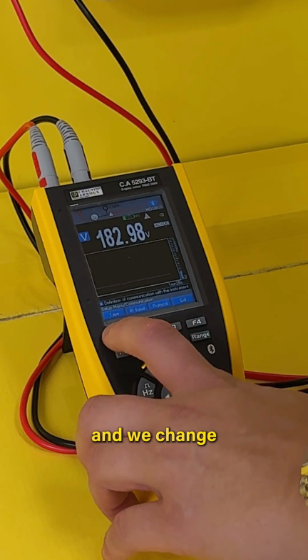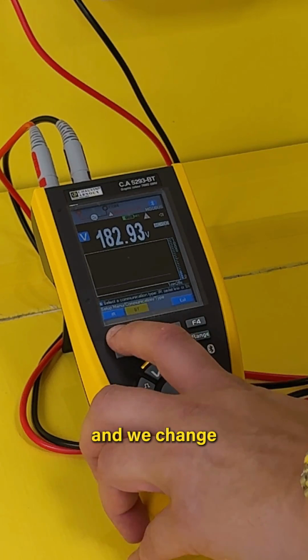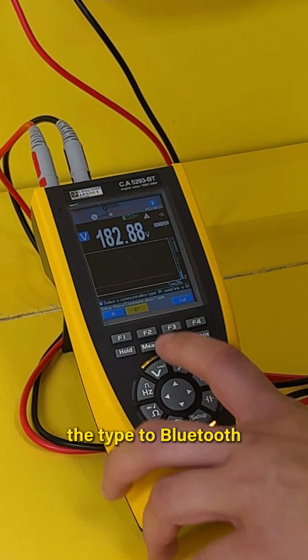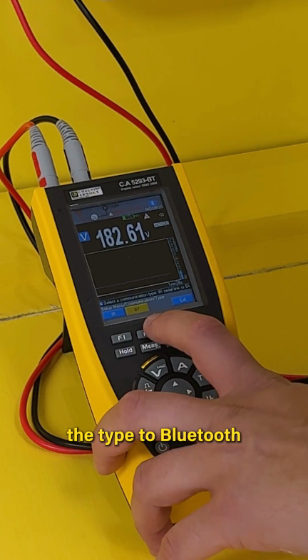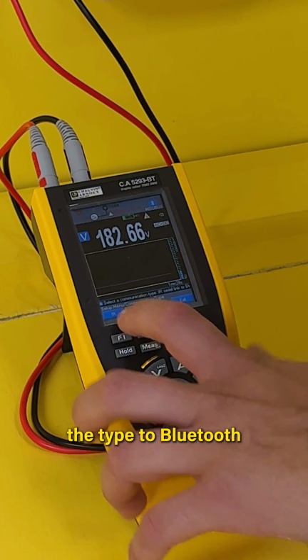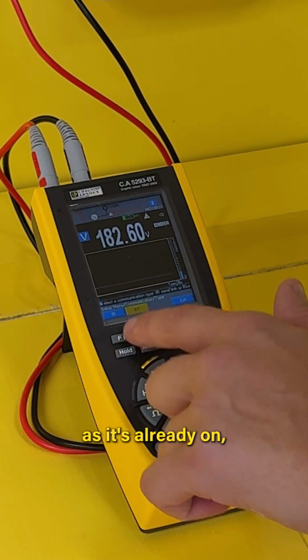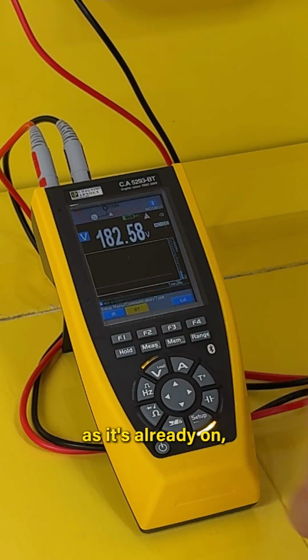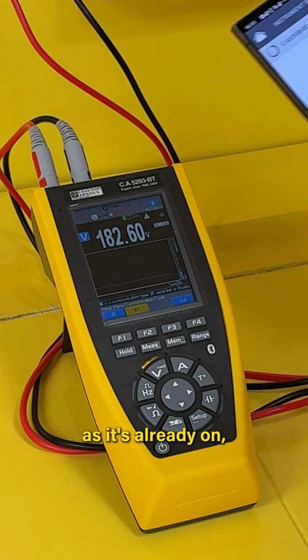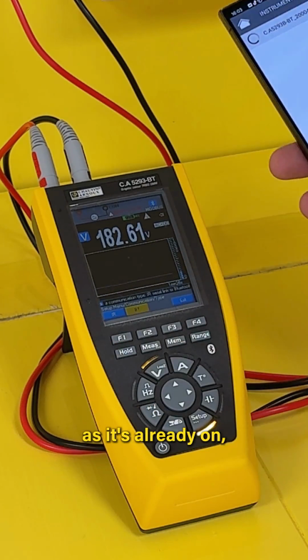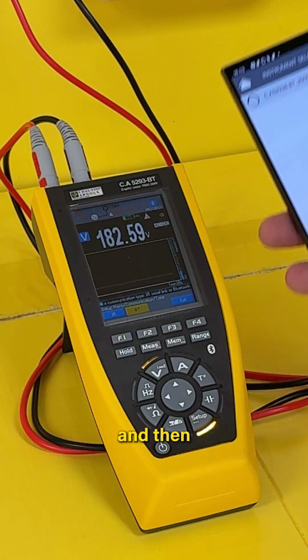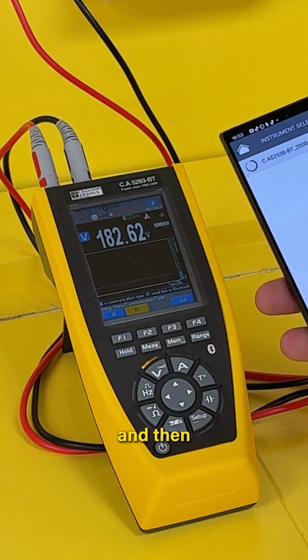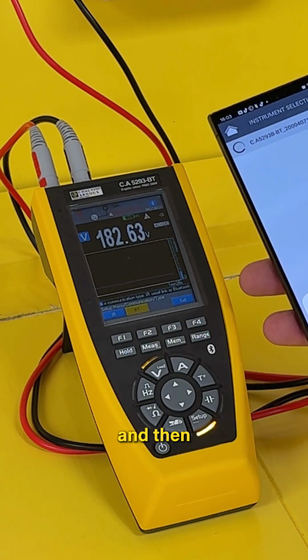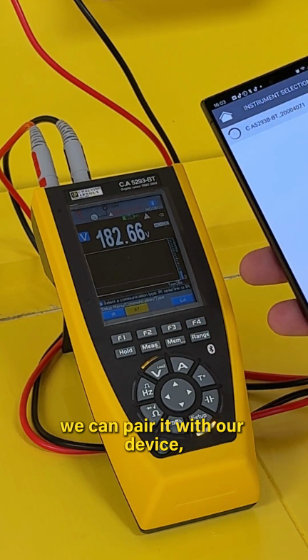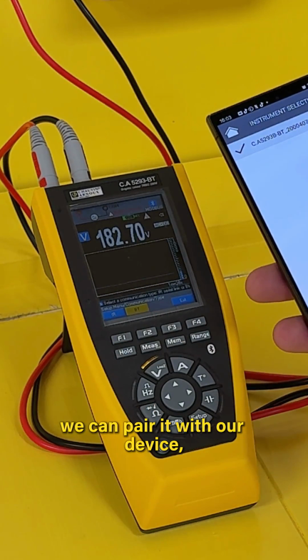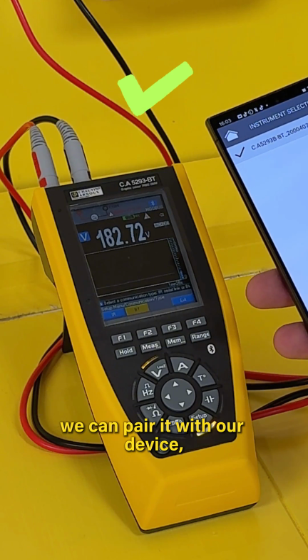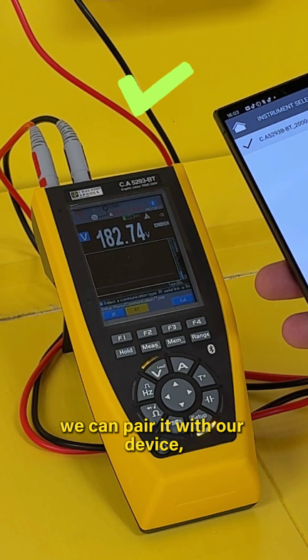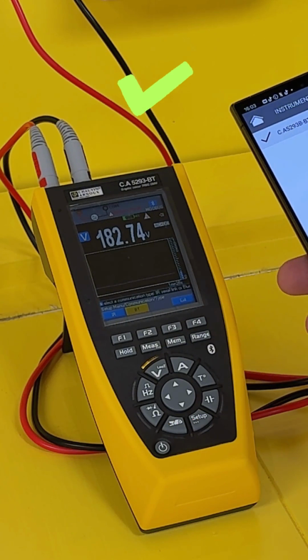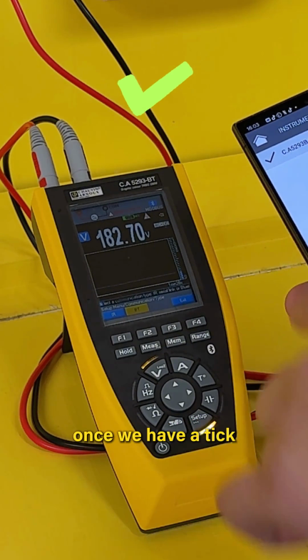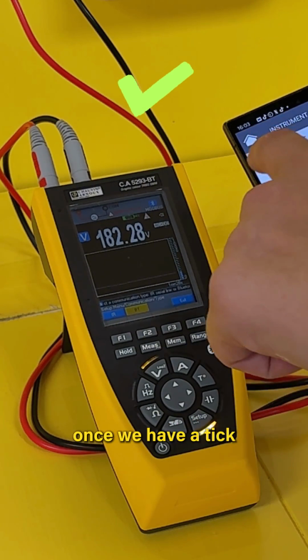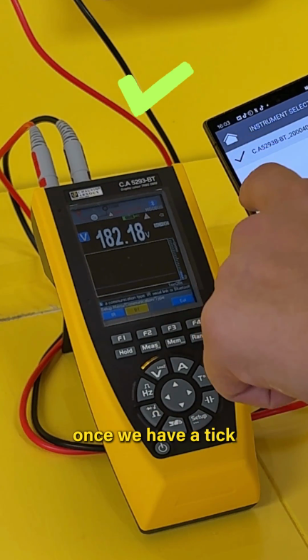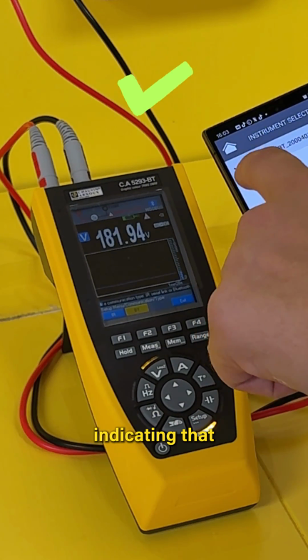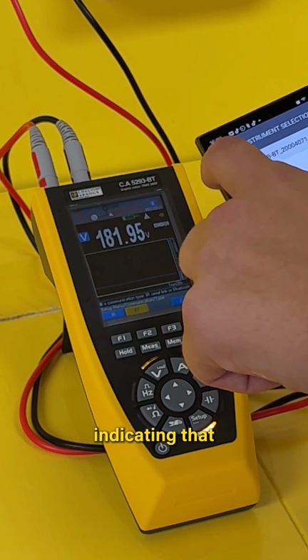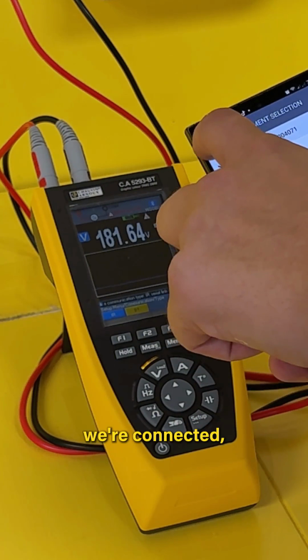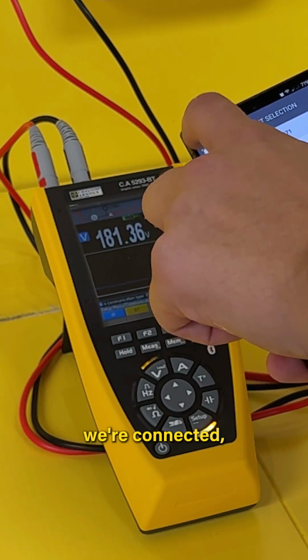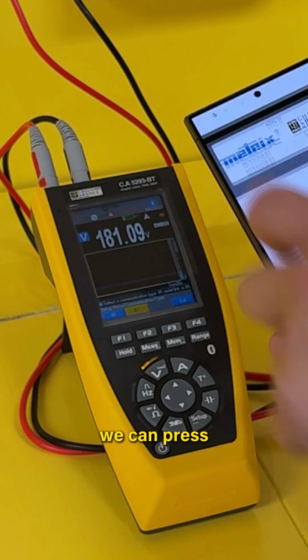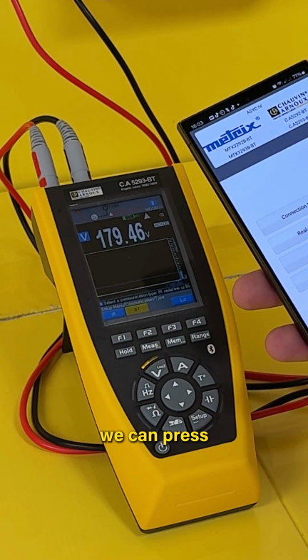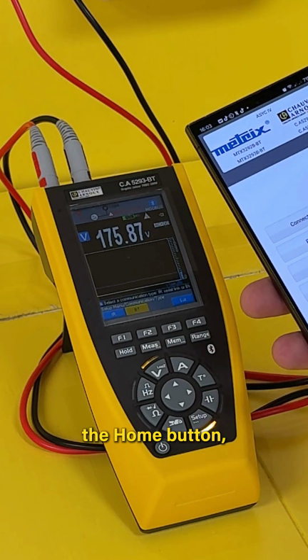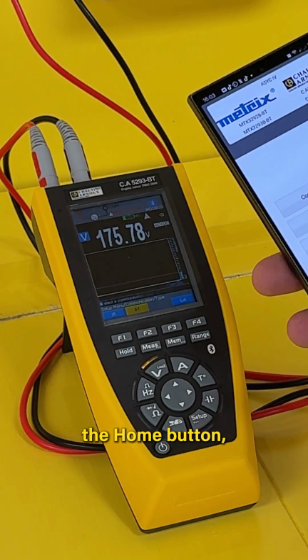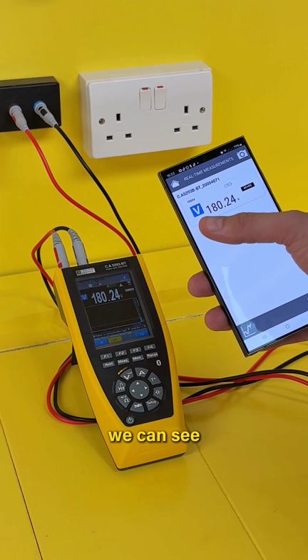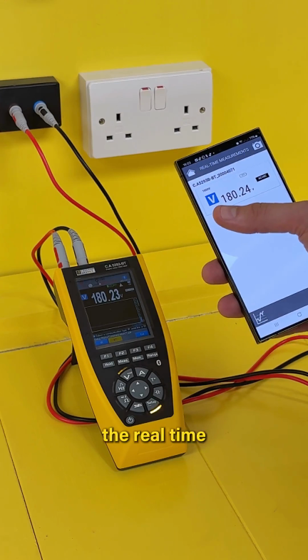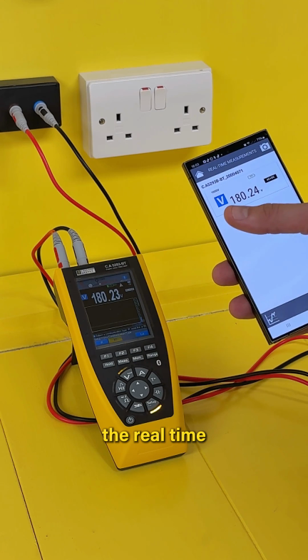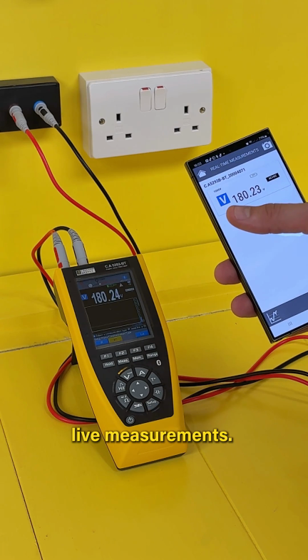To set Bluetooth up, we go into the setup modes, then check communications and change the type to Bluetooth — it's already on. We can then pair it with our device. Once we have a tick indicating that we're connected, we can press the home button.